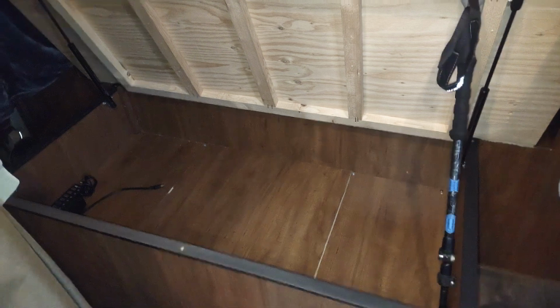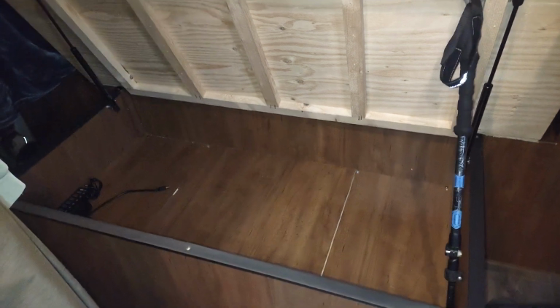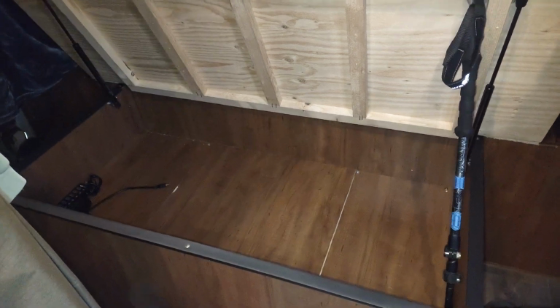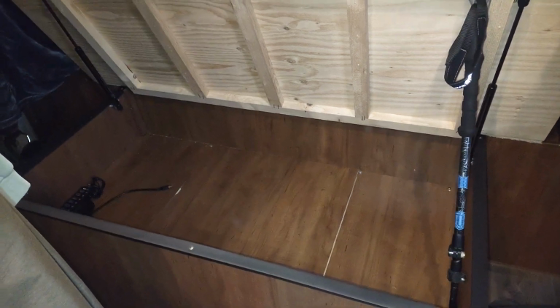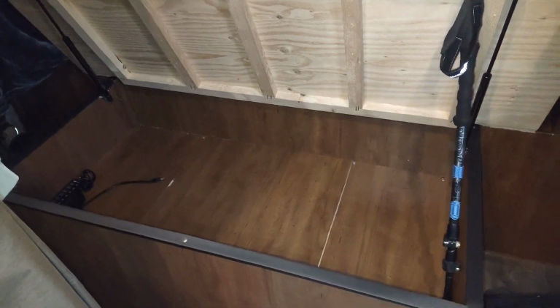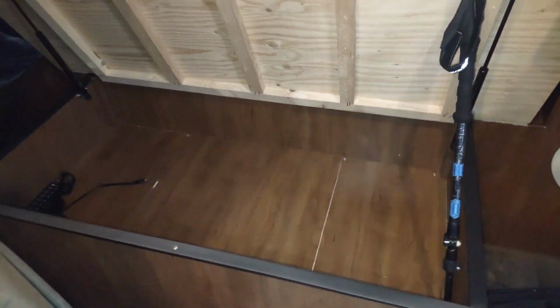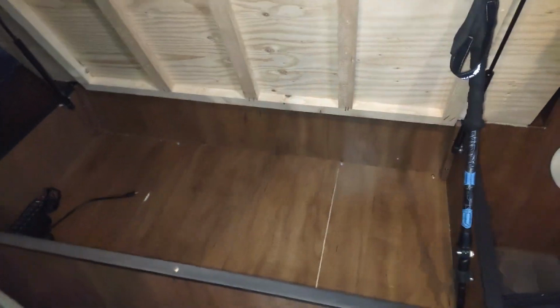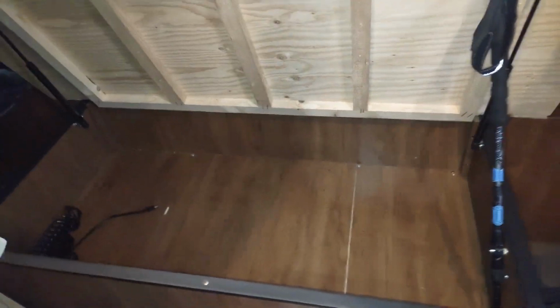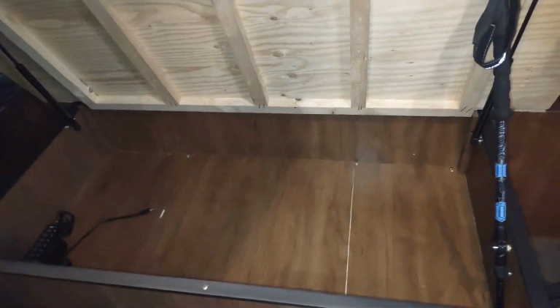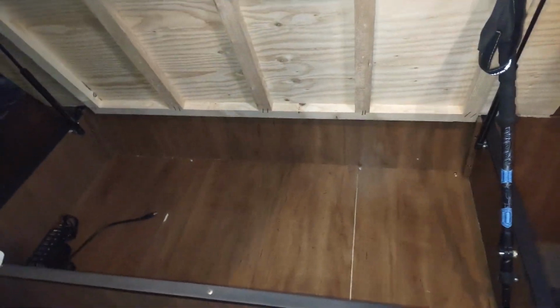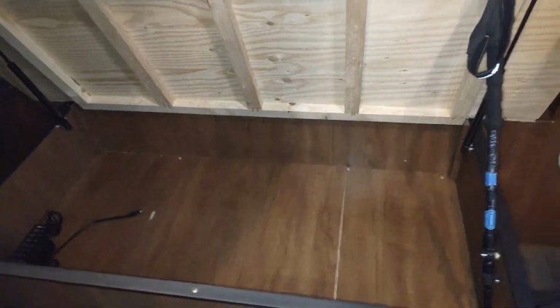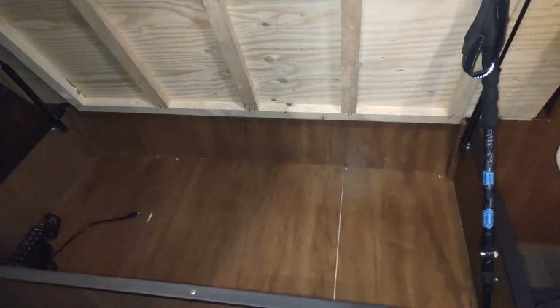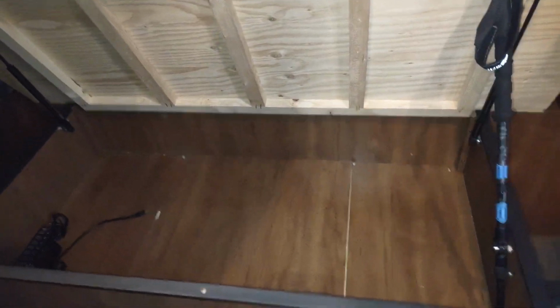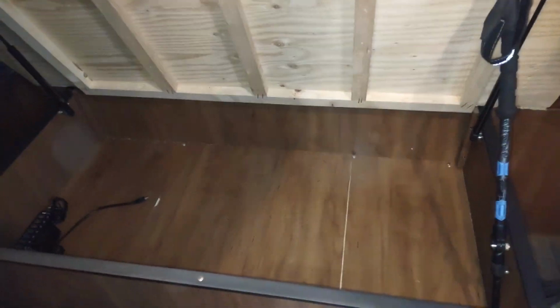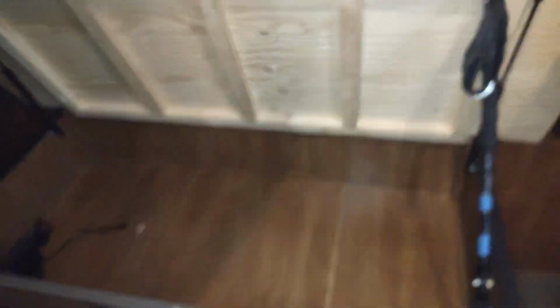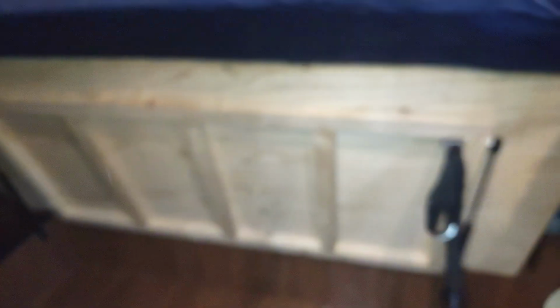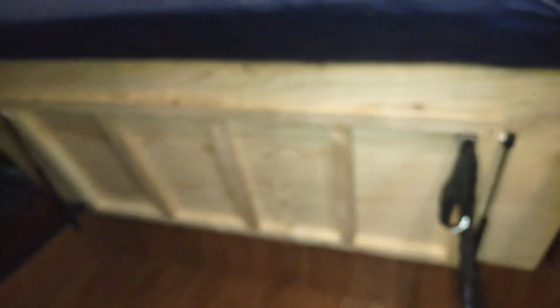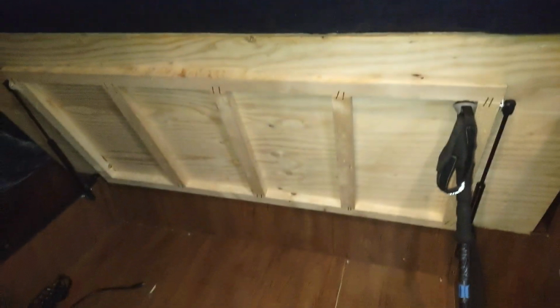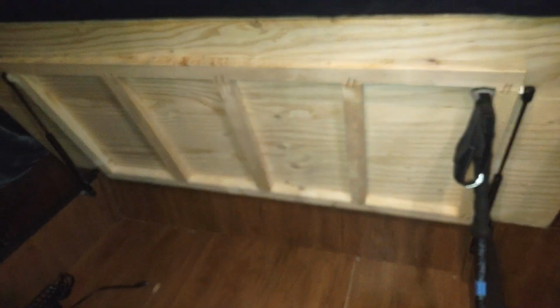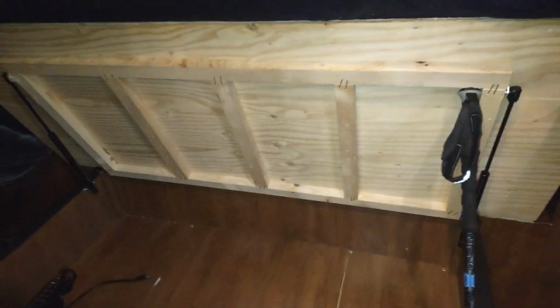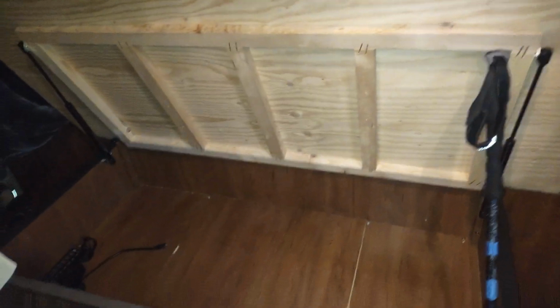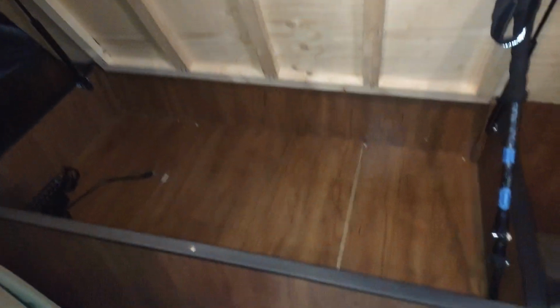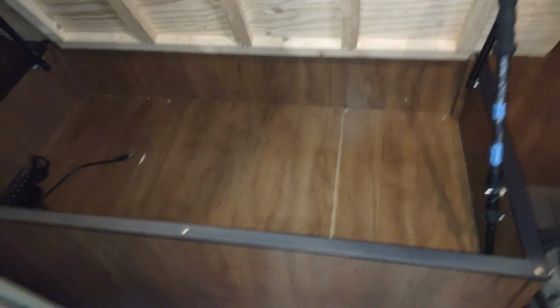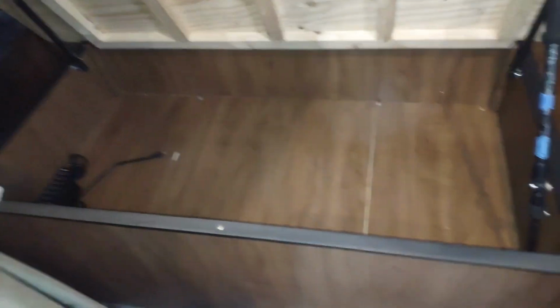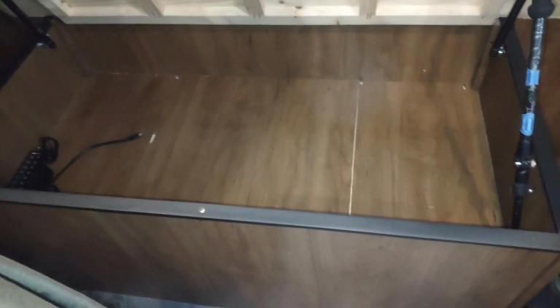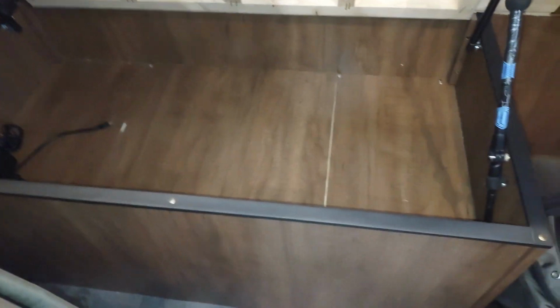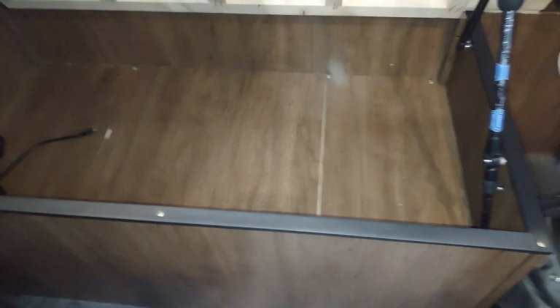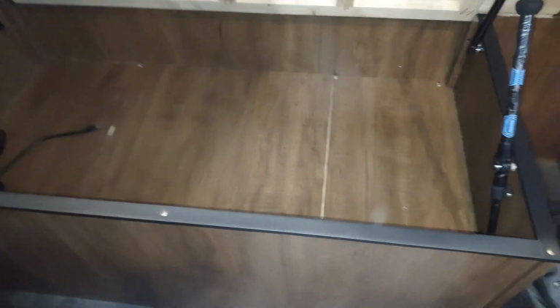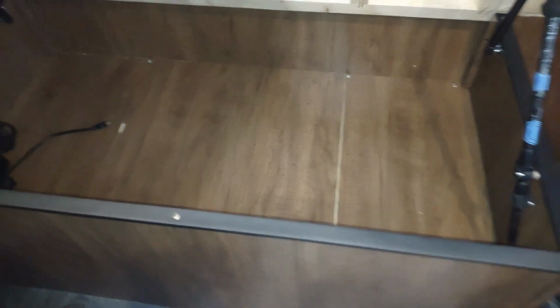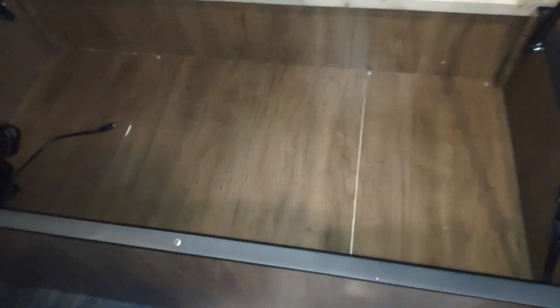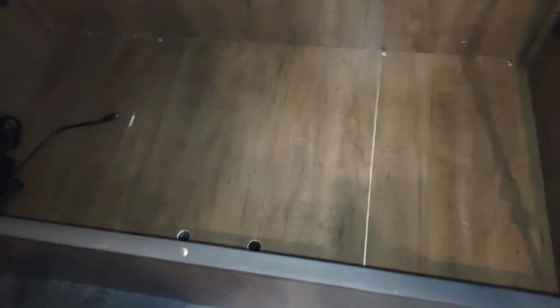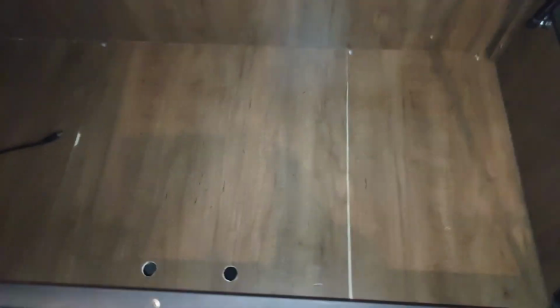Real quick video. This is the under the bed modification on the 24TRX. The bed lifts up, and typically you store whatever sheets, blankets, things like that under here.